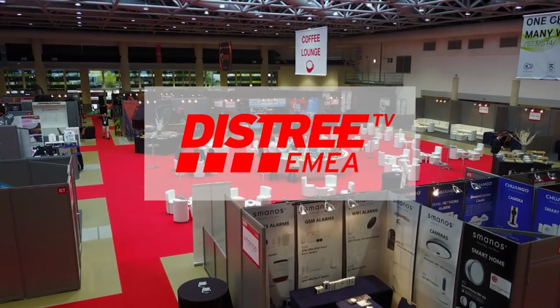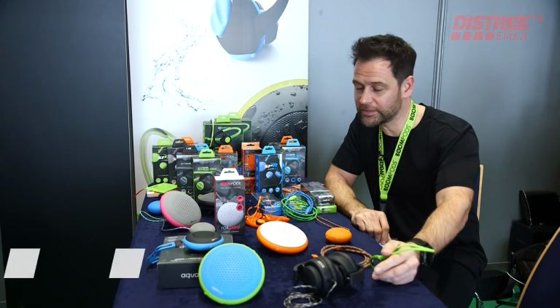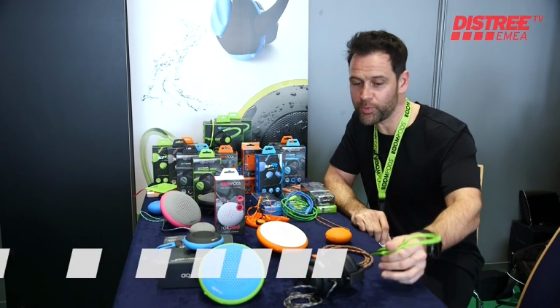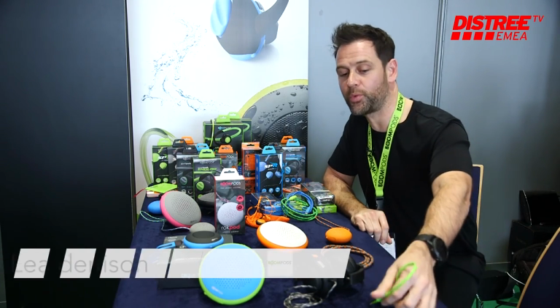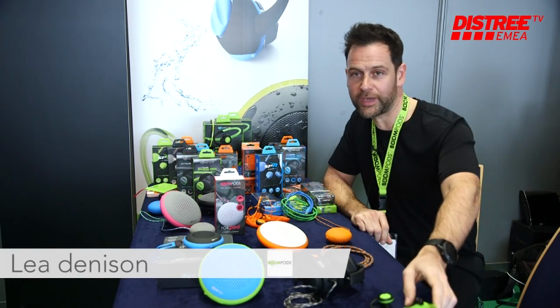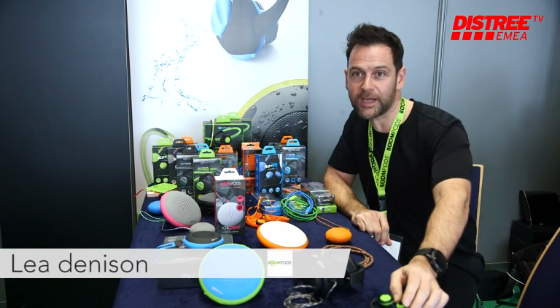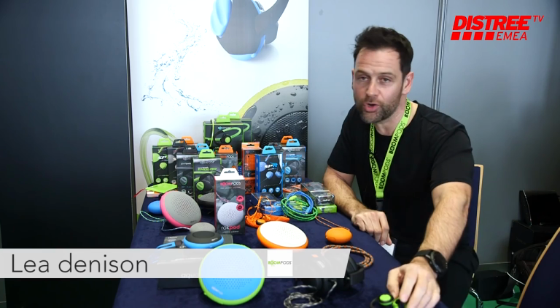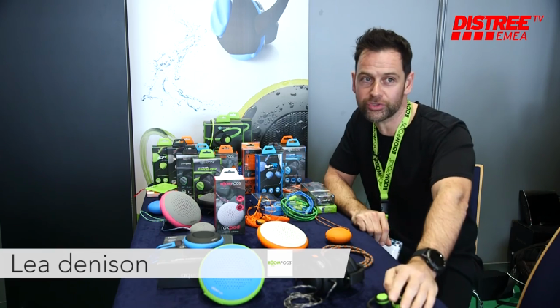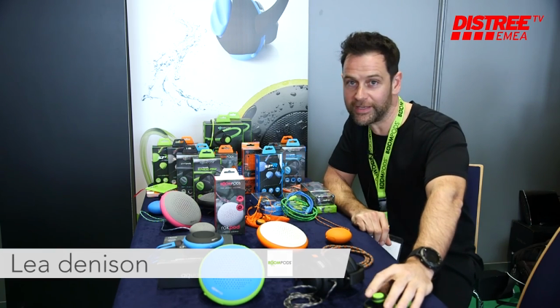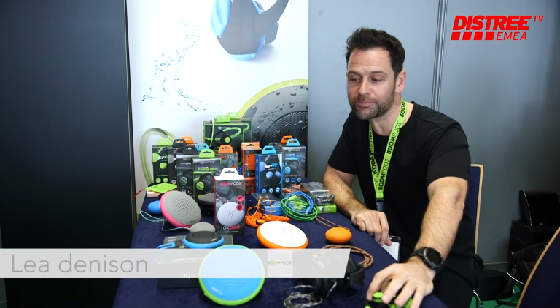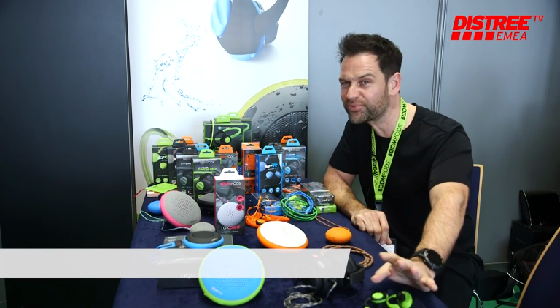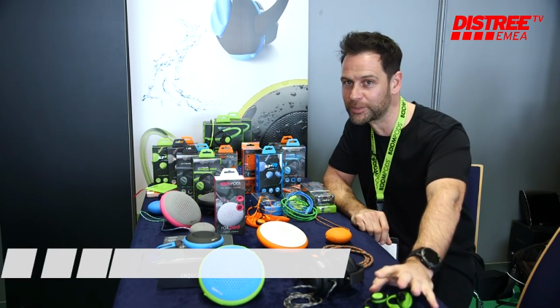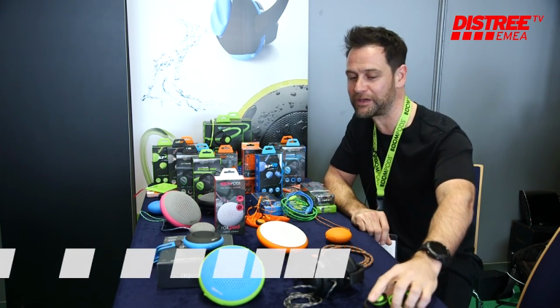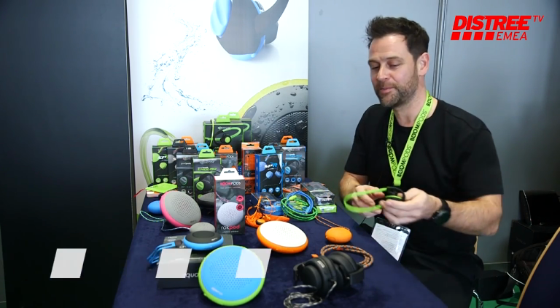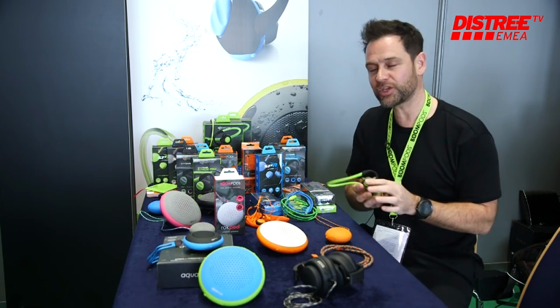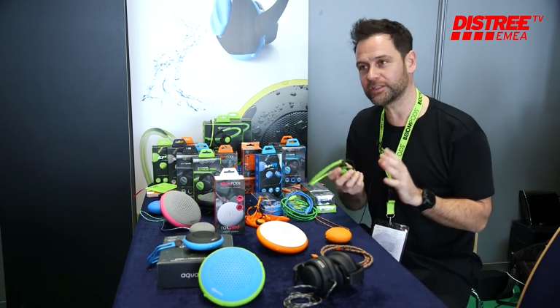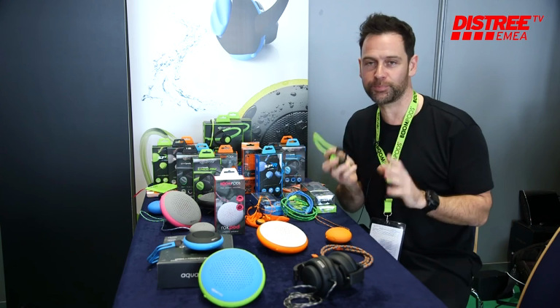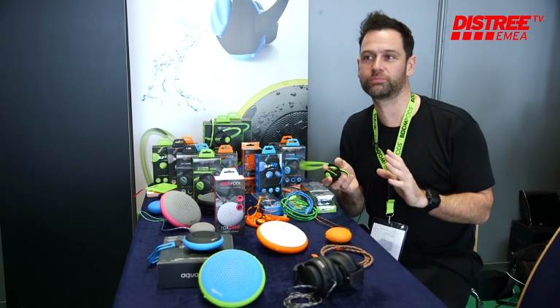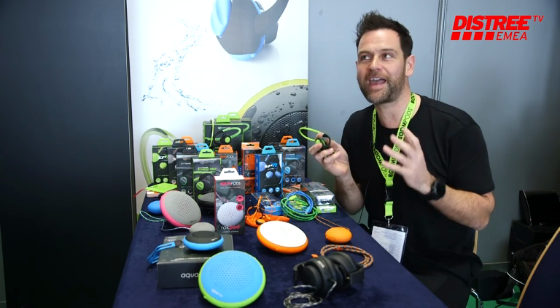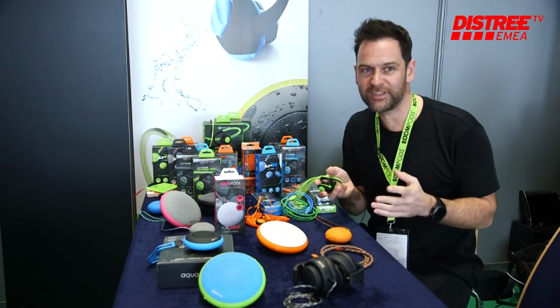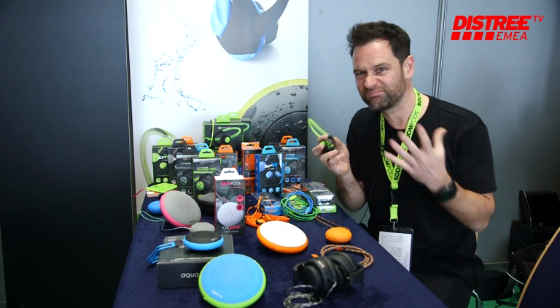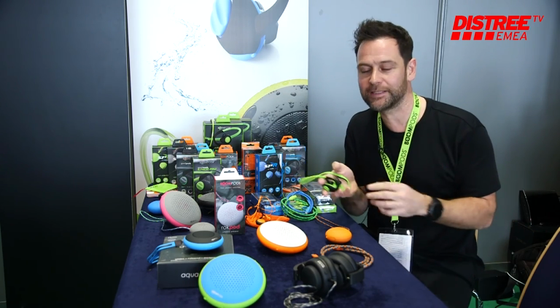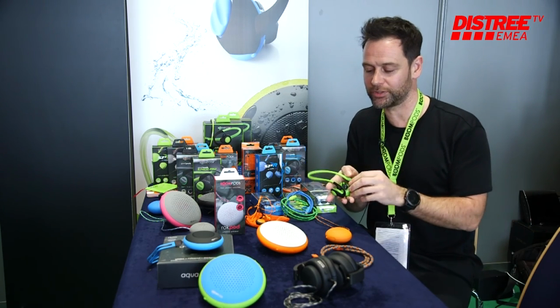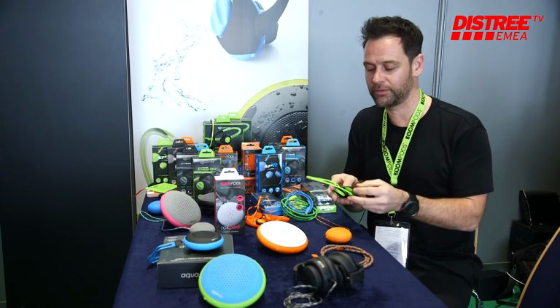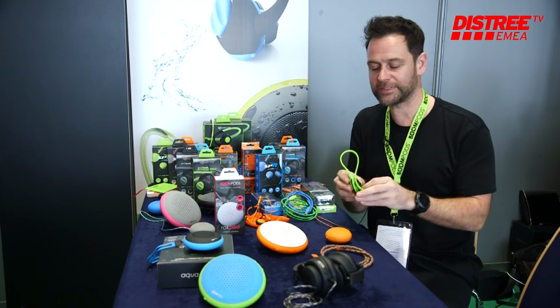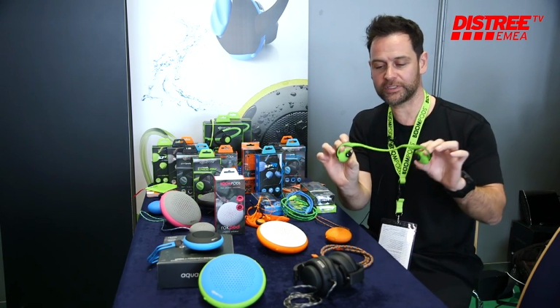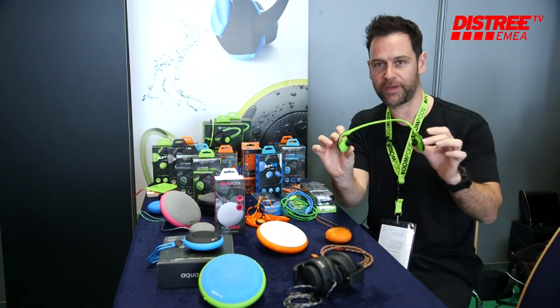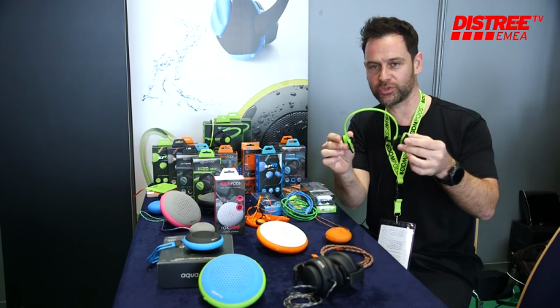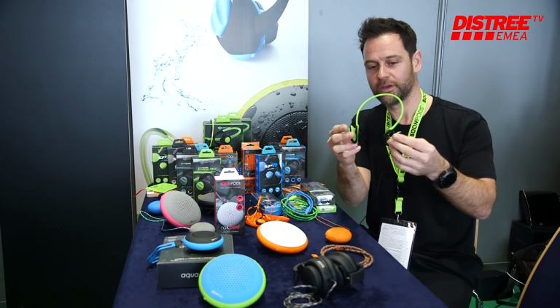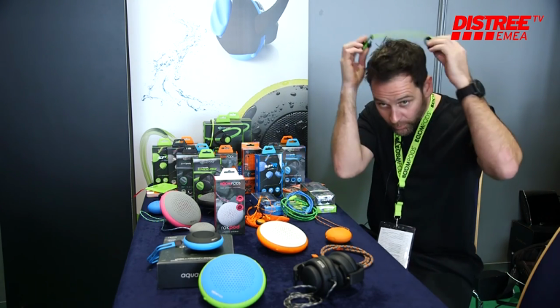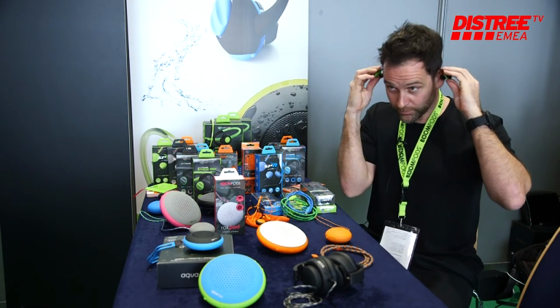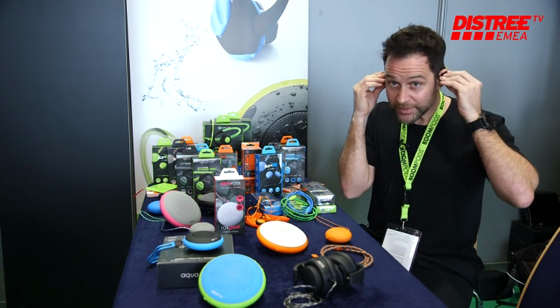This is Boom Pods. We are a UK-based company, all designed in-house pretty much by myself, and we specialize in sports and activity related products. For example, this is a pair of headphones.